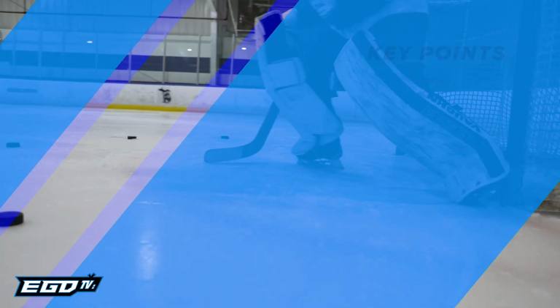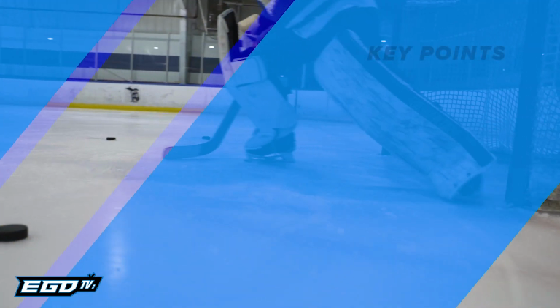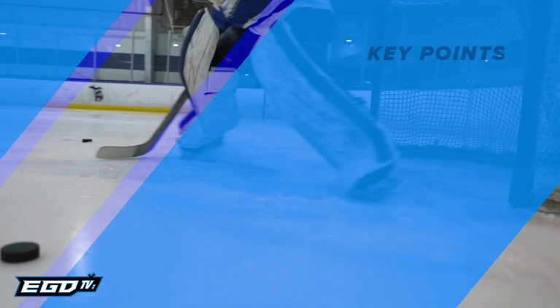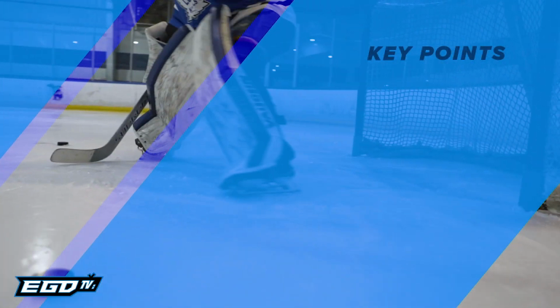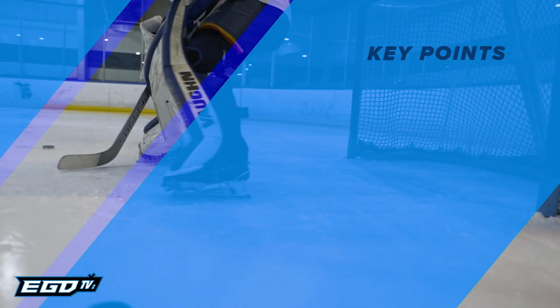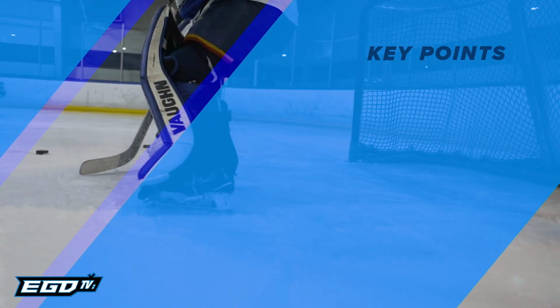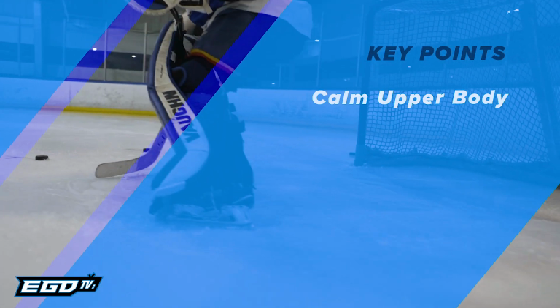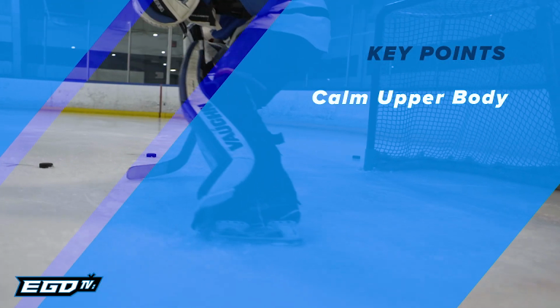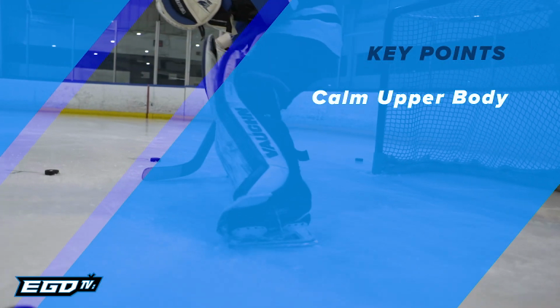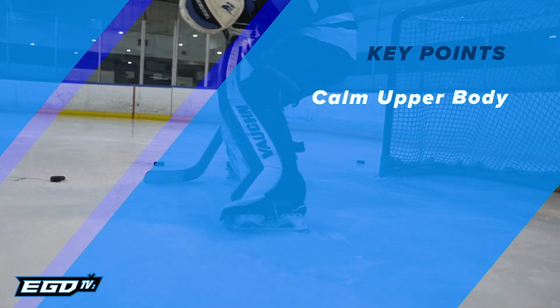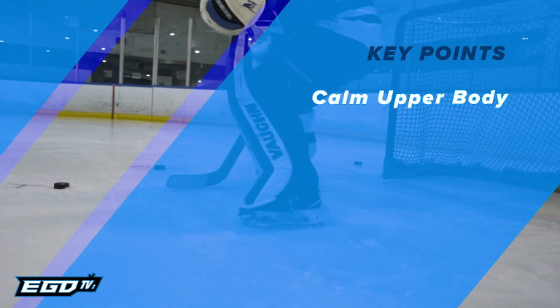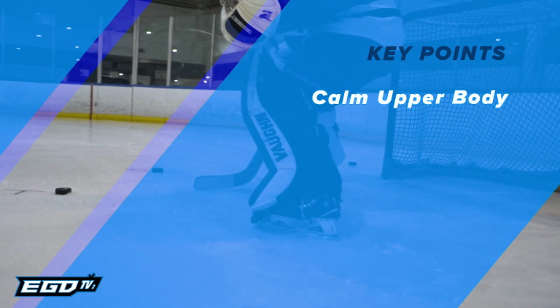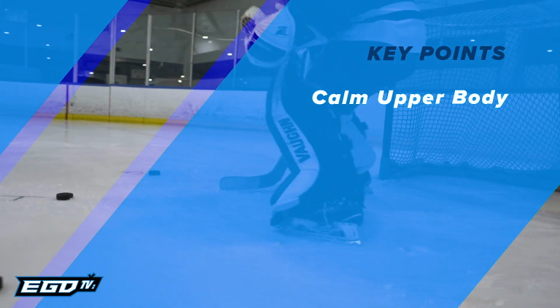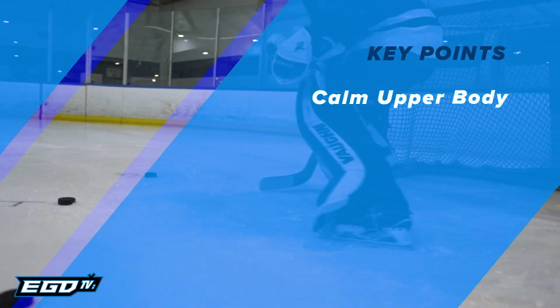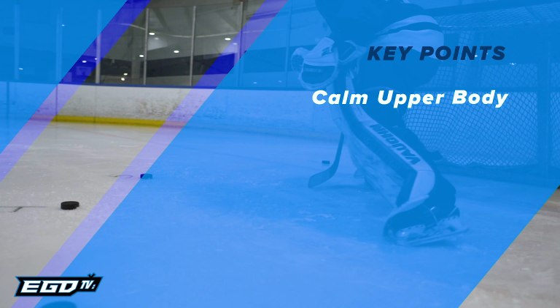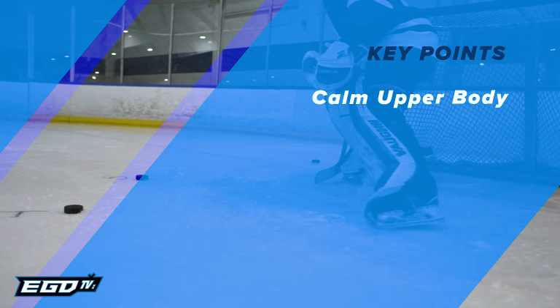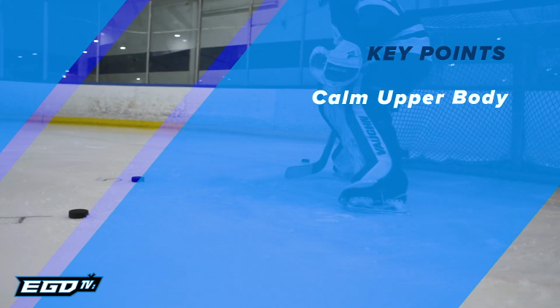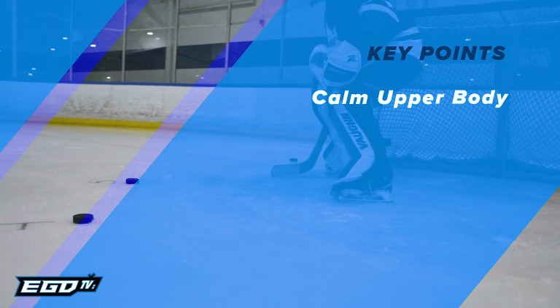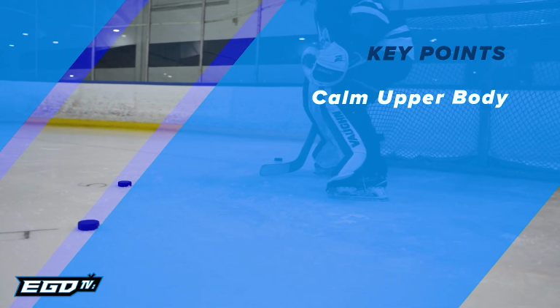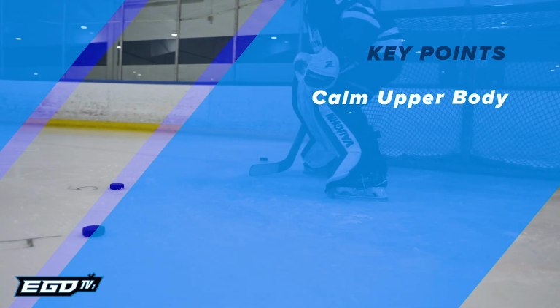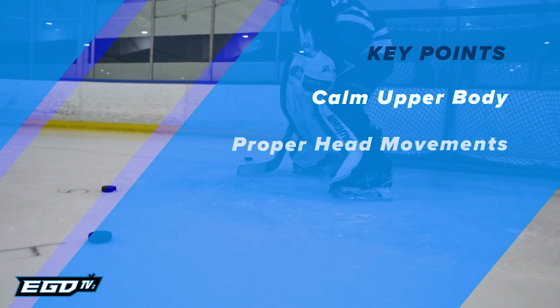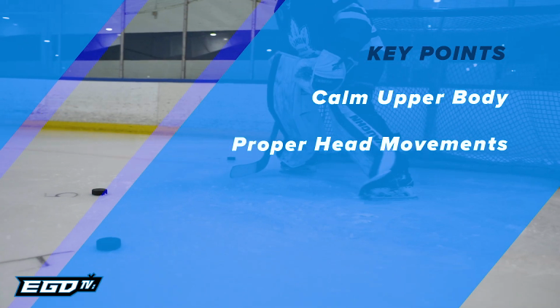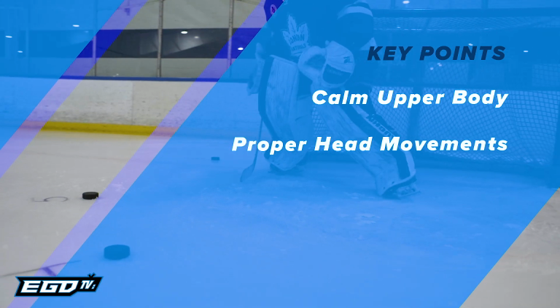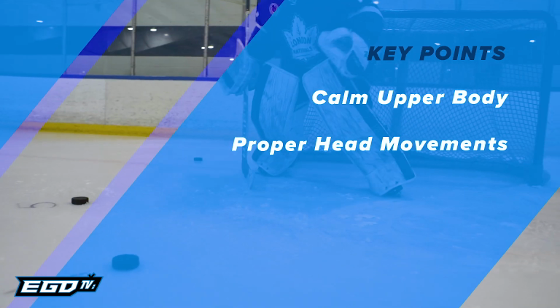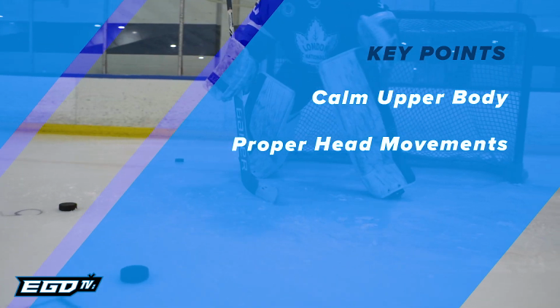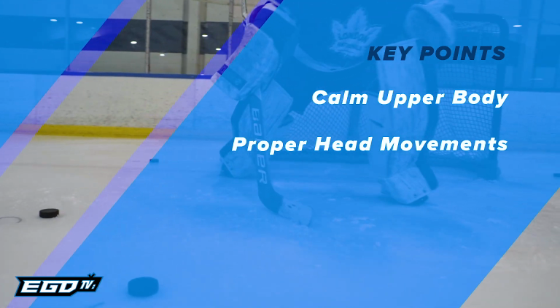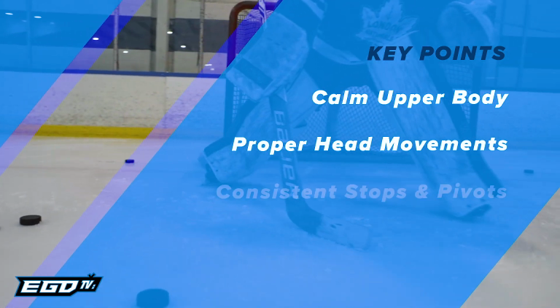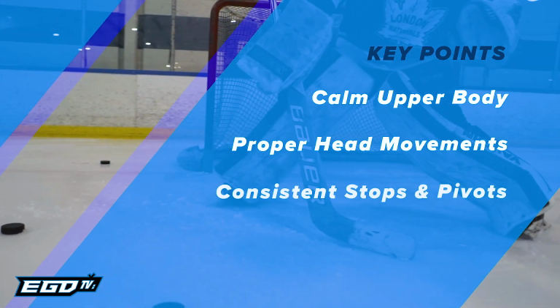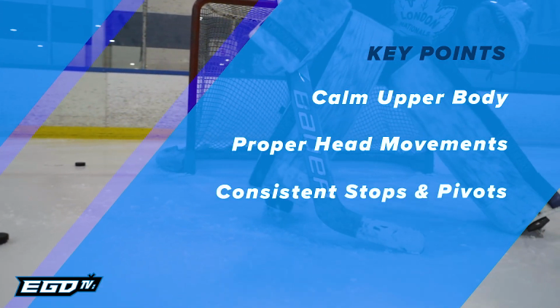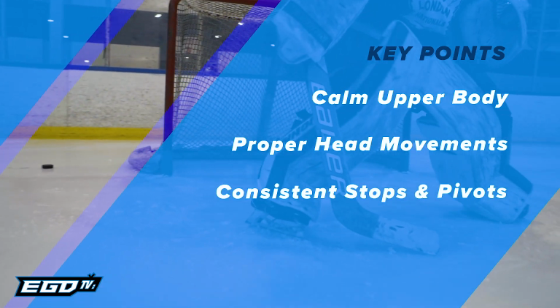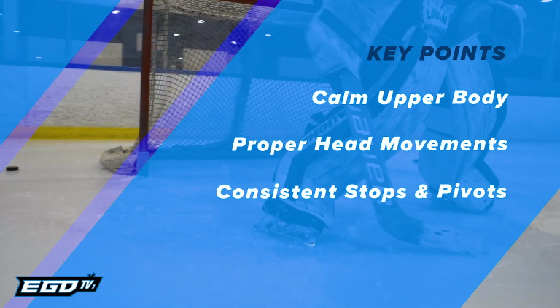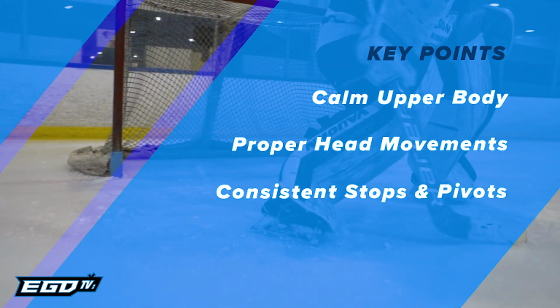Key points: calm upper body with arms and chest remaining in the proper position, proper head movements, and consistent stops and pivots.